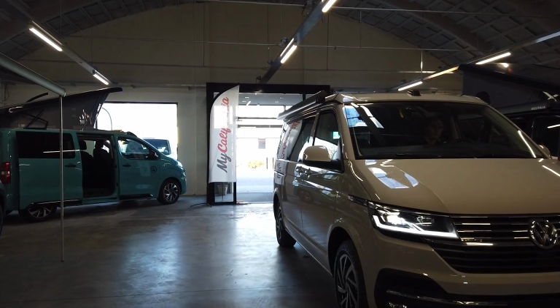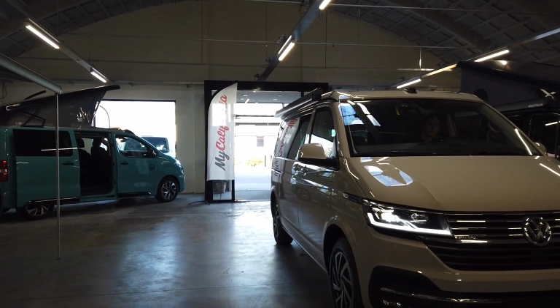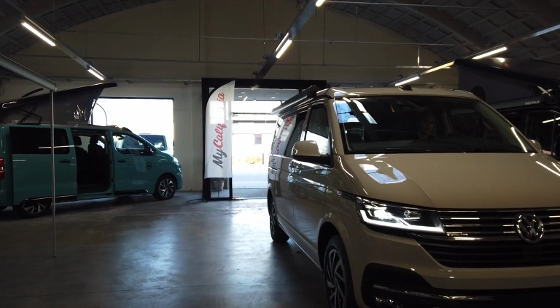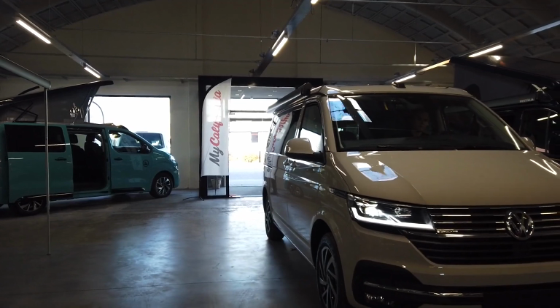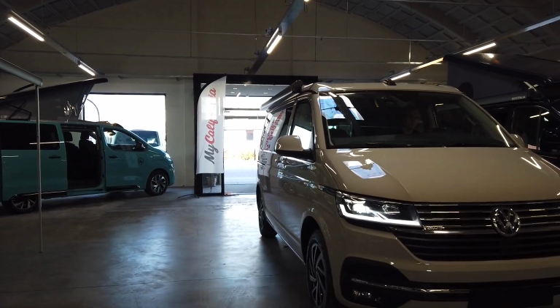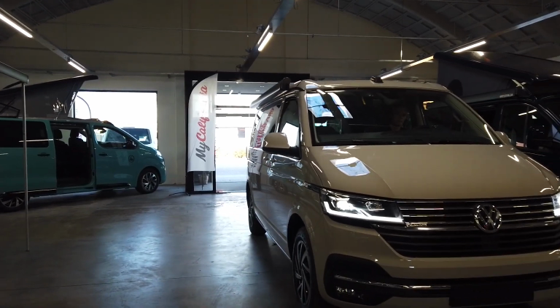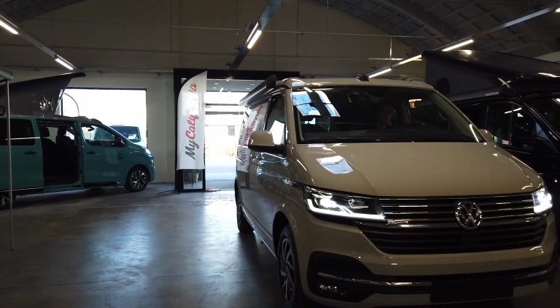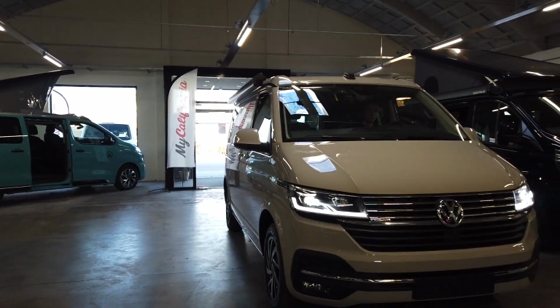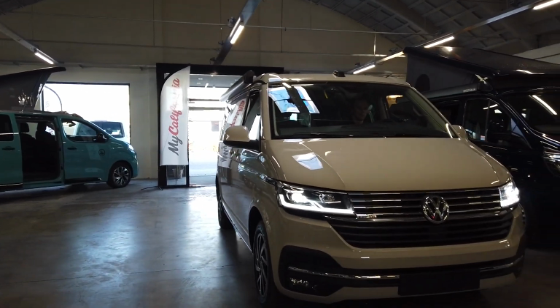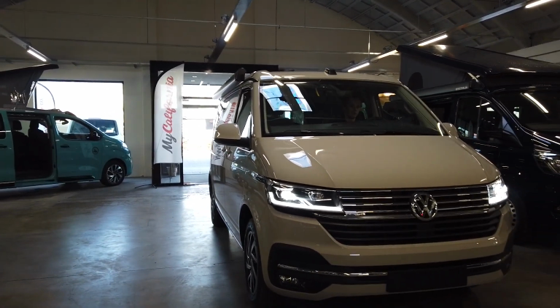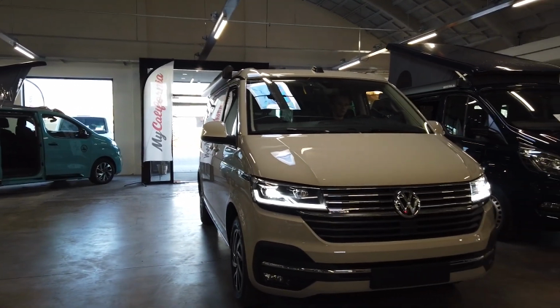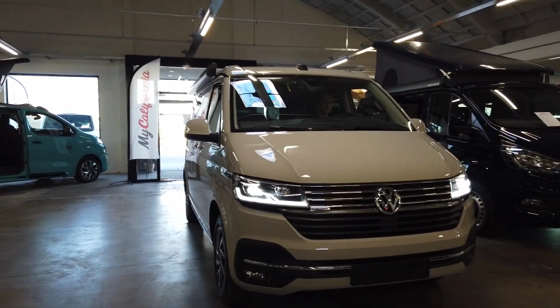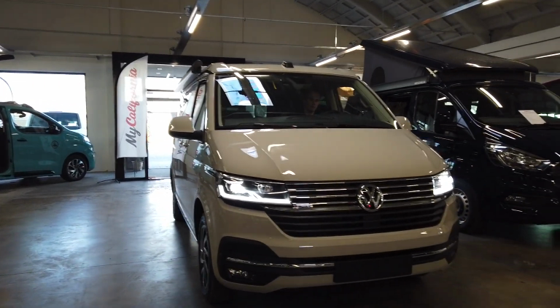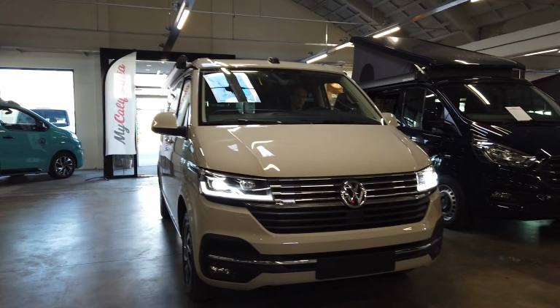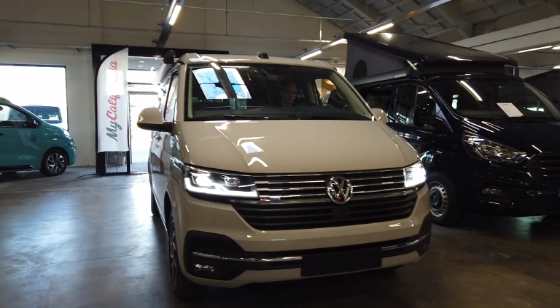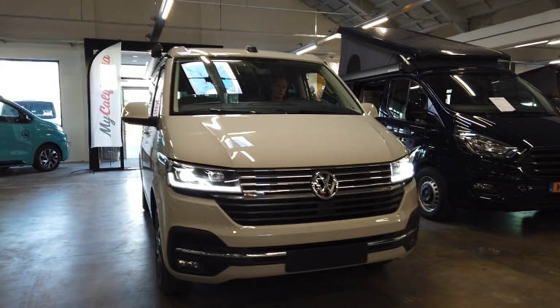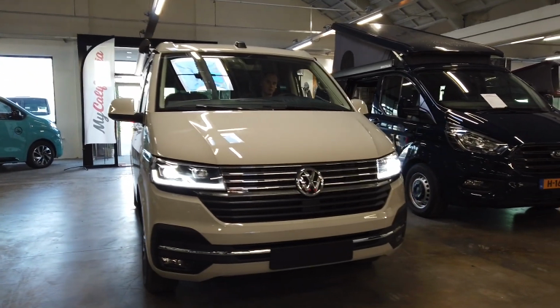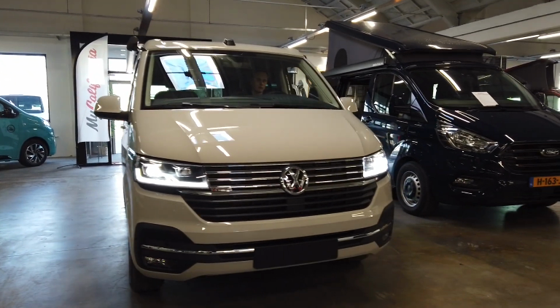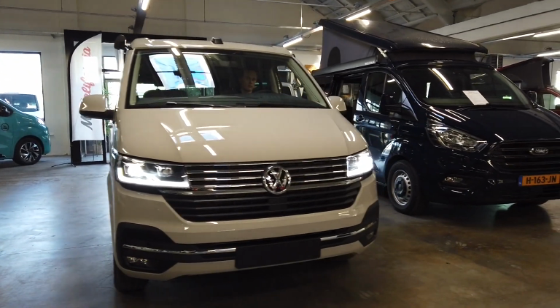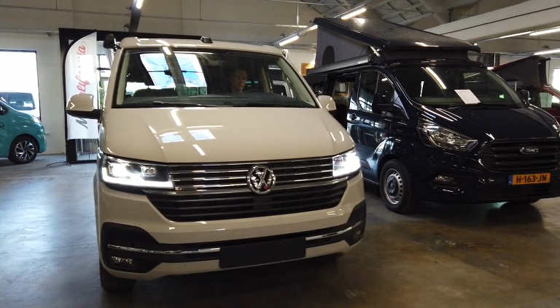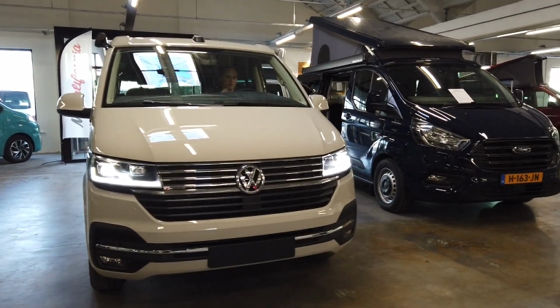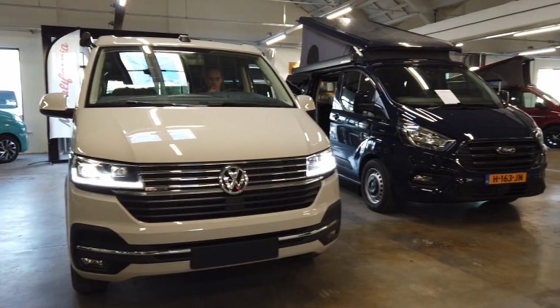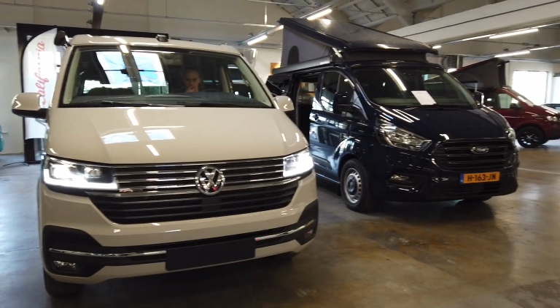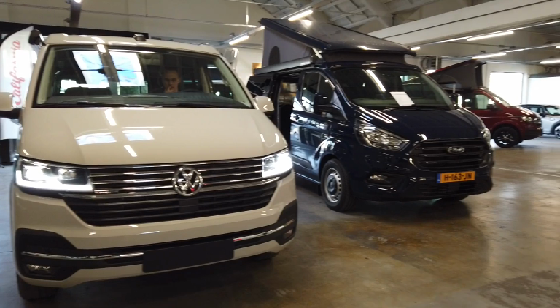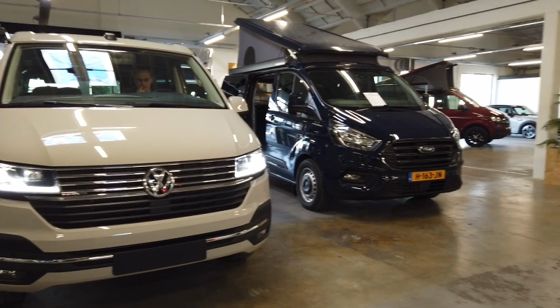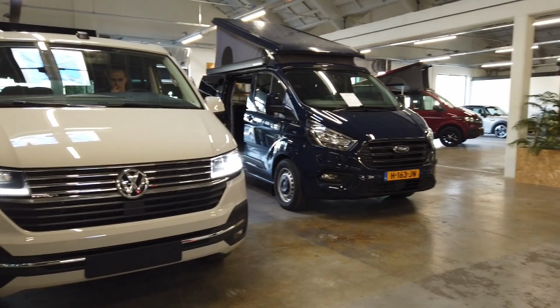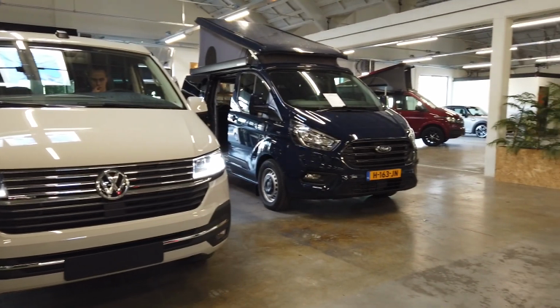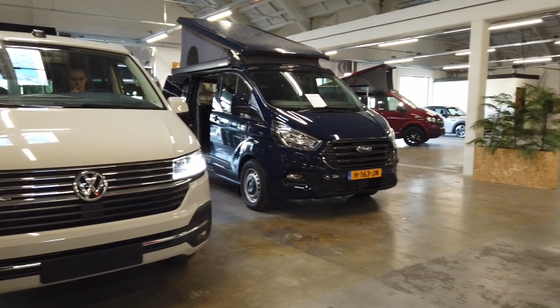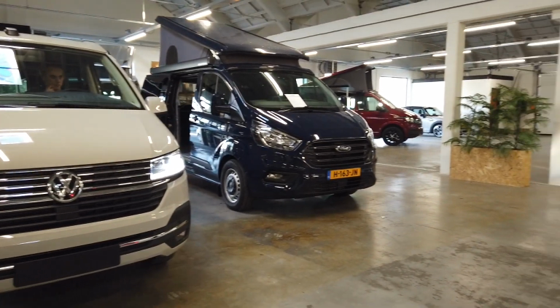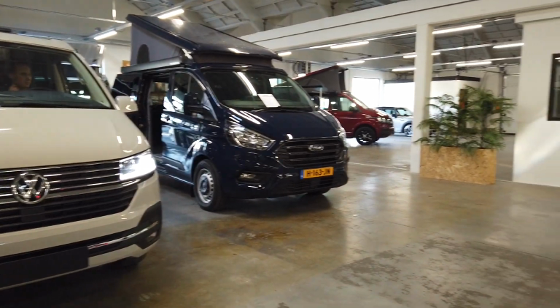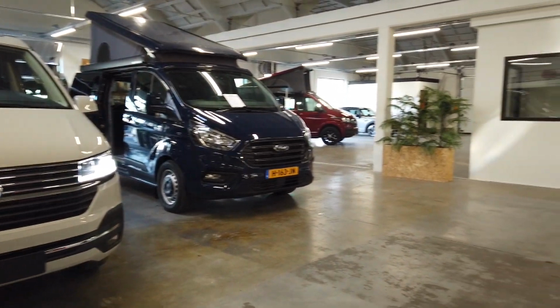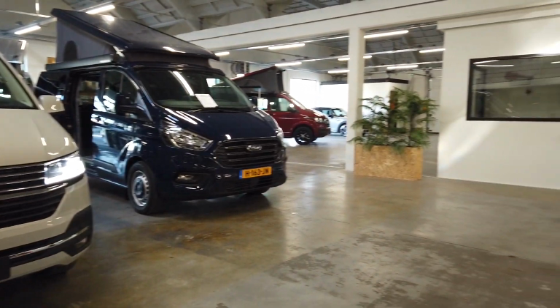Hello and welcome to another video of campers.eu. In this video we want to go over one of the new options of the T6.1: Park Assist.